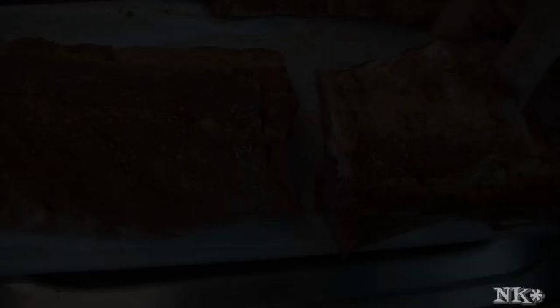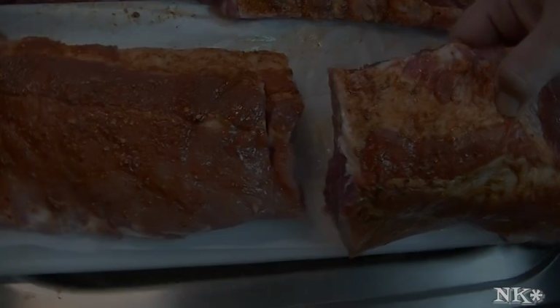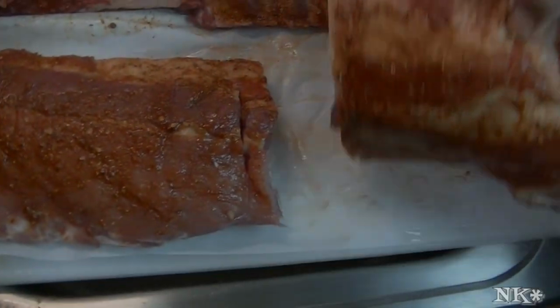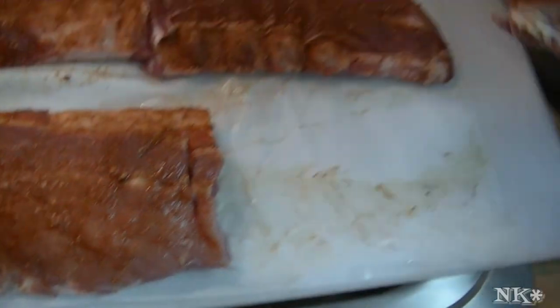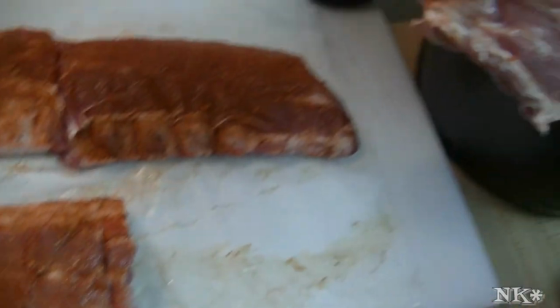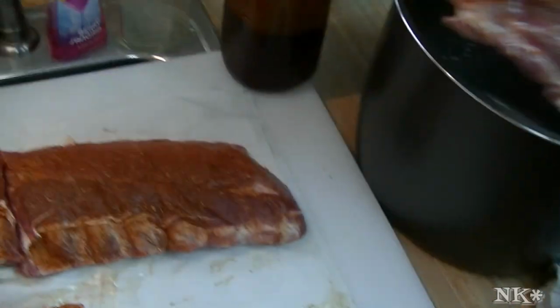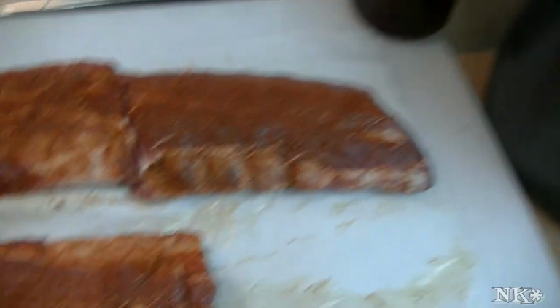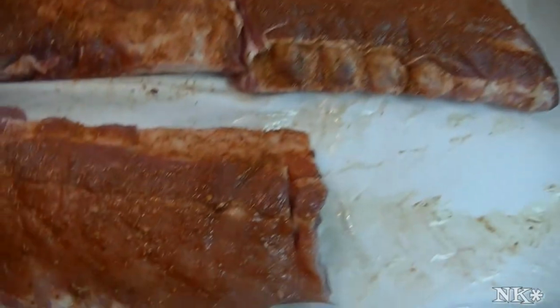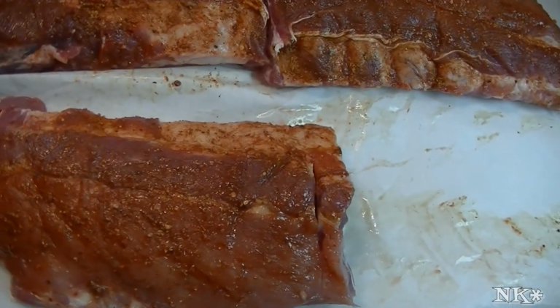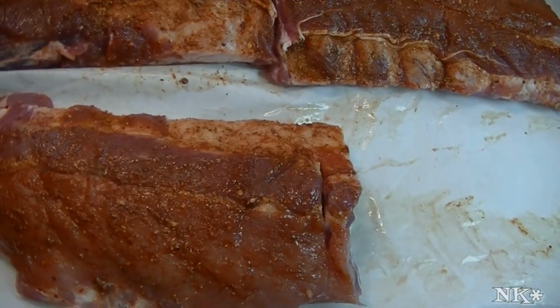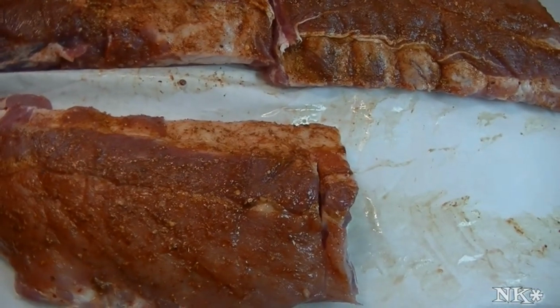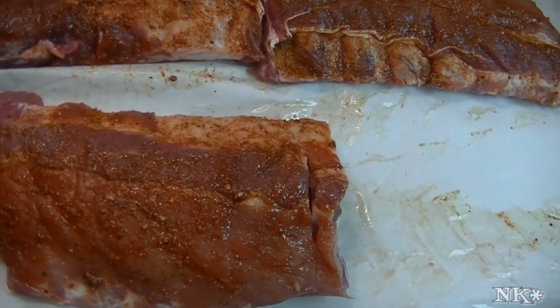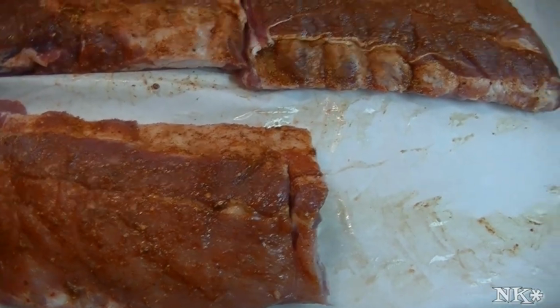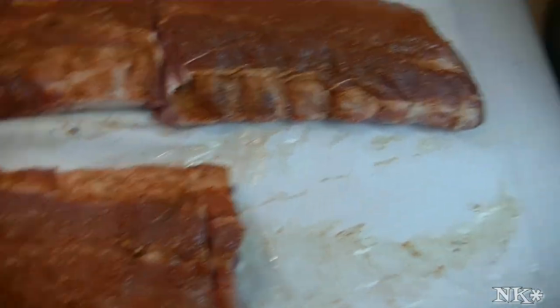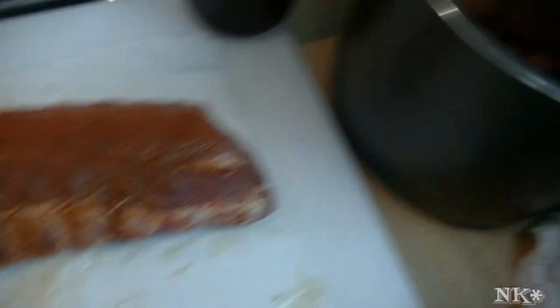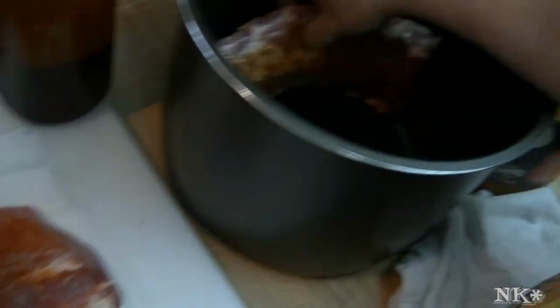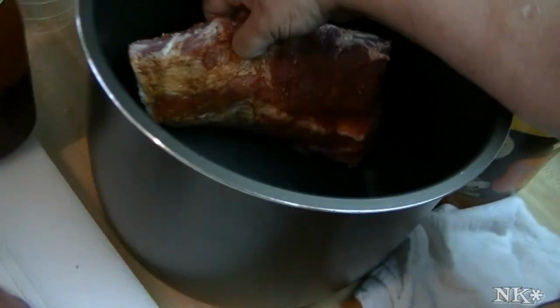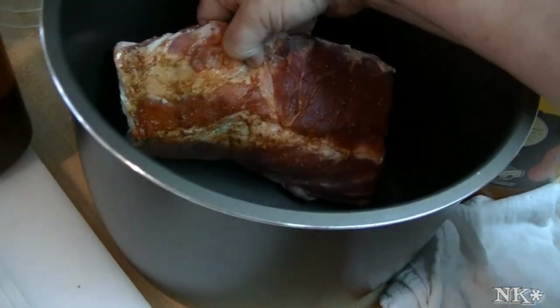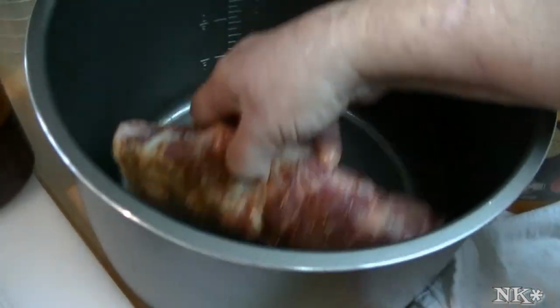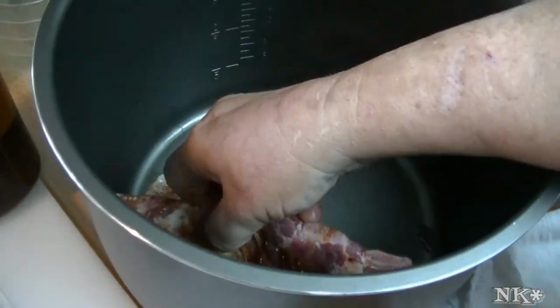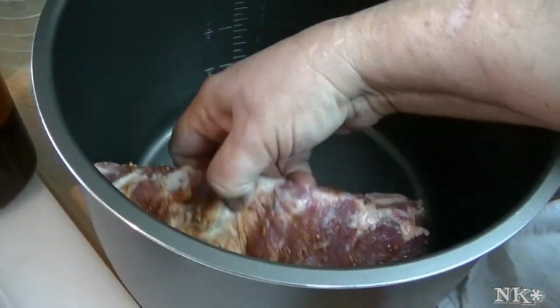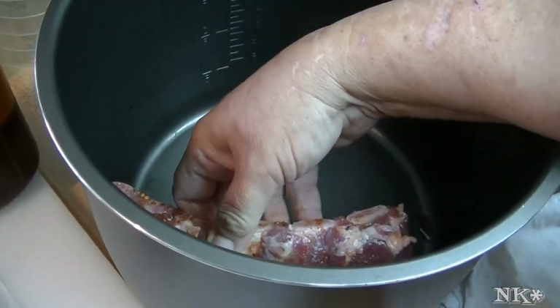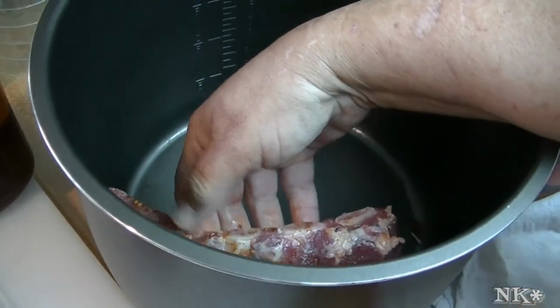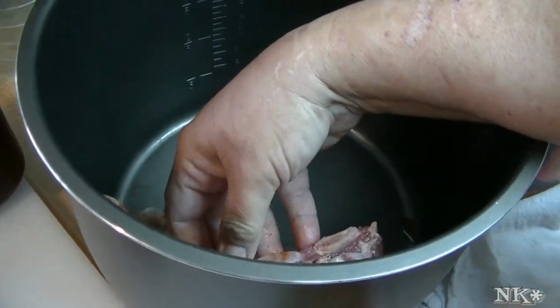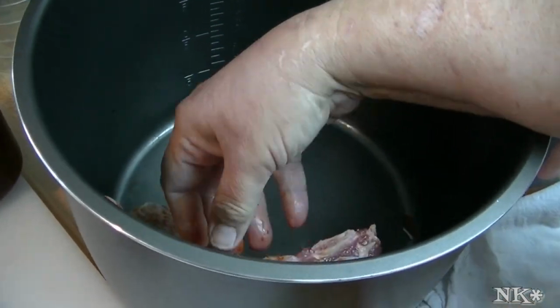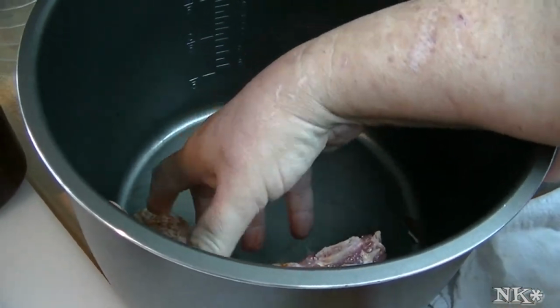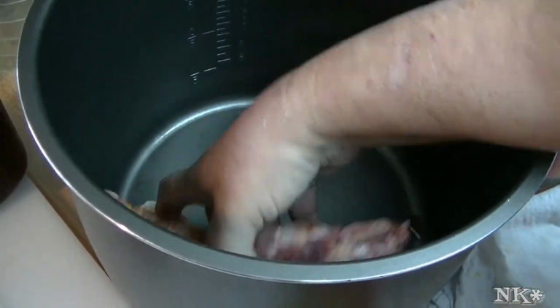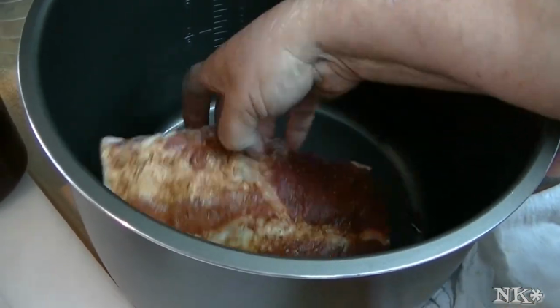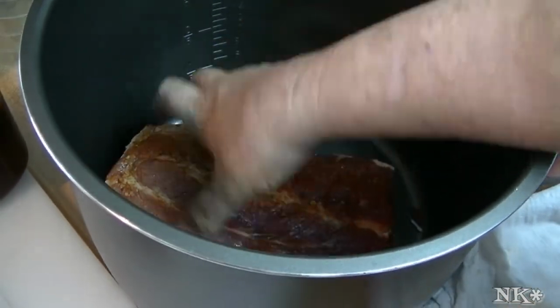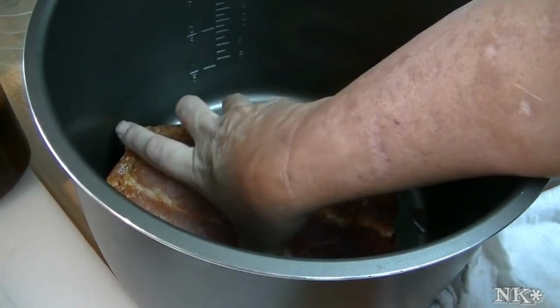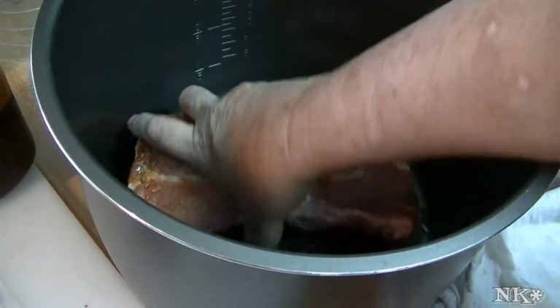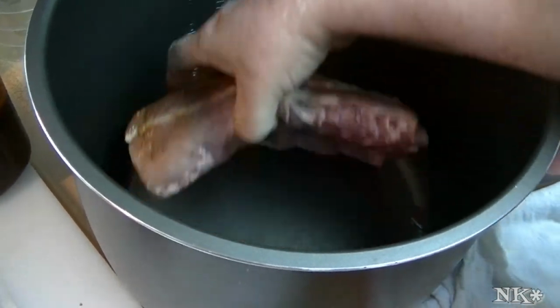All we're gonna do is take the ribs and we're going to kind of stand them up — just like that. See how you do that?